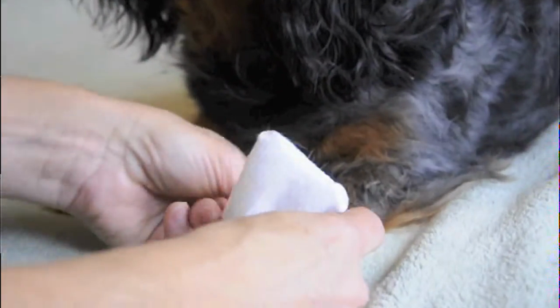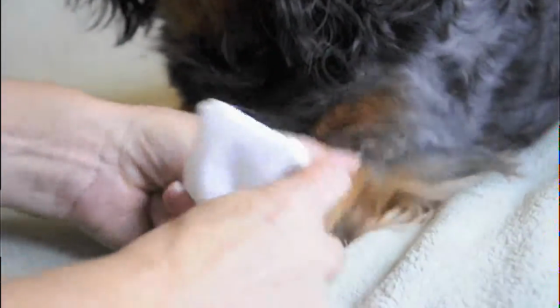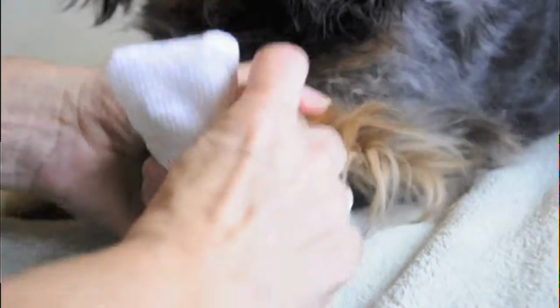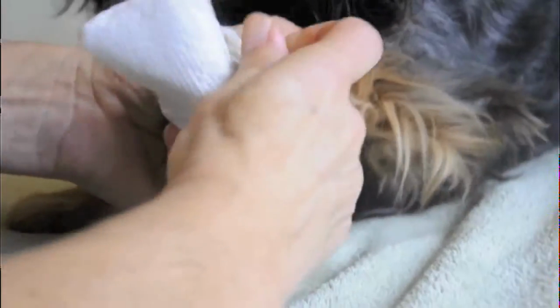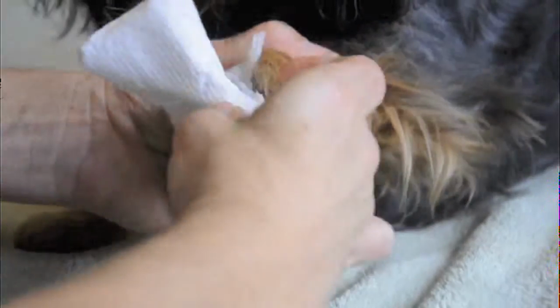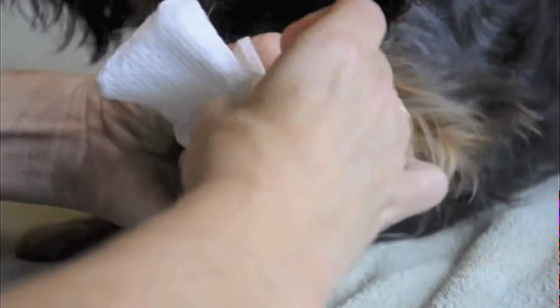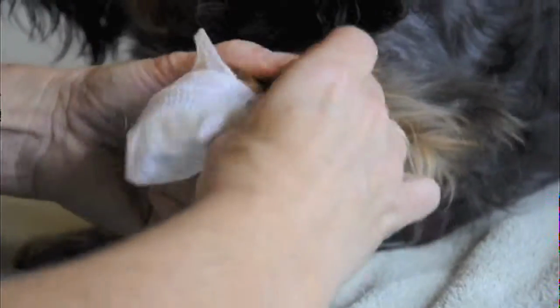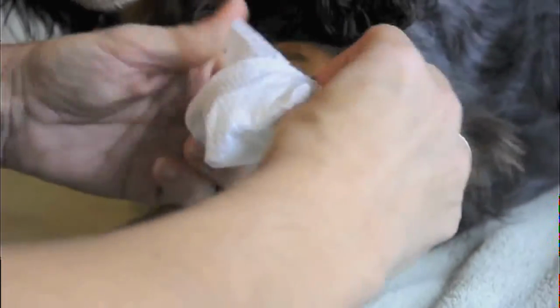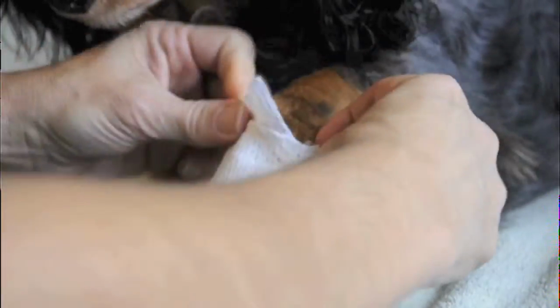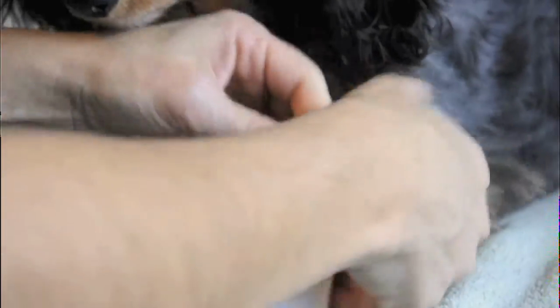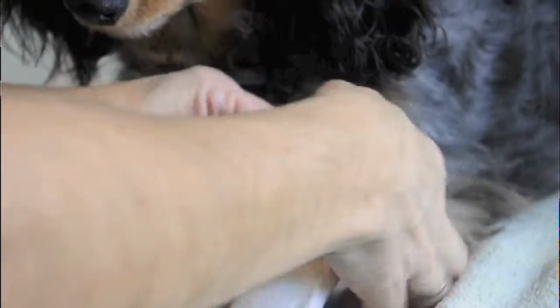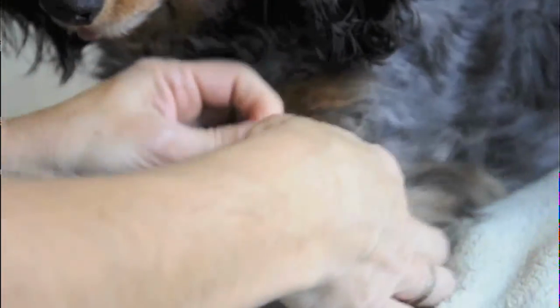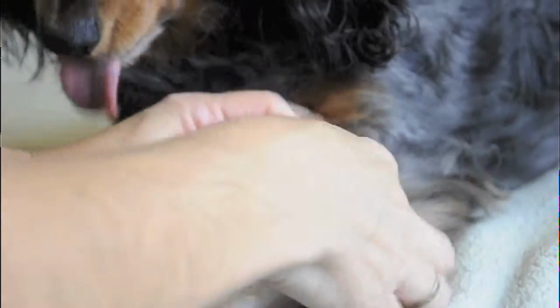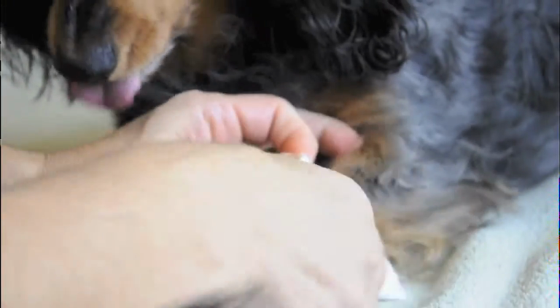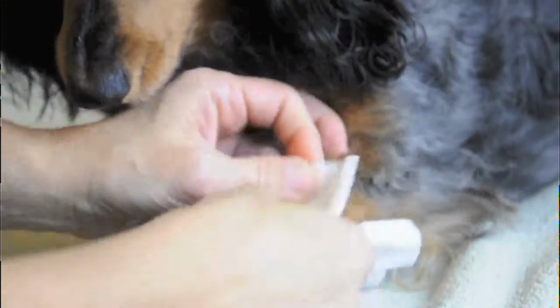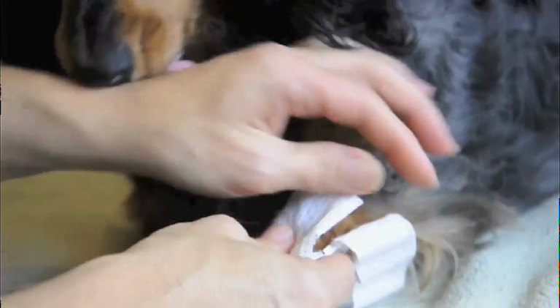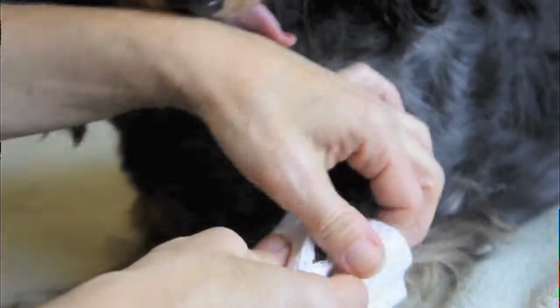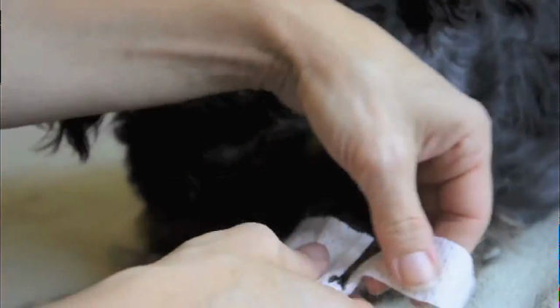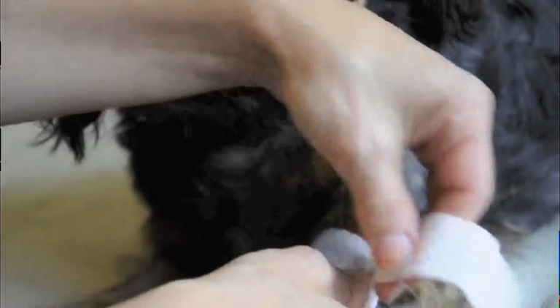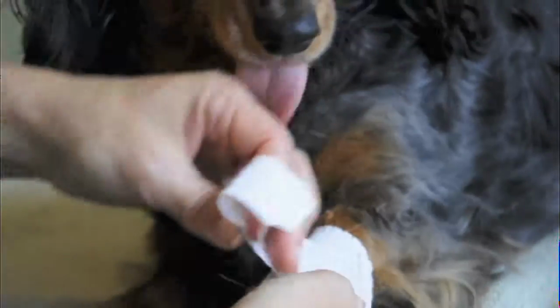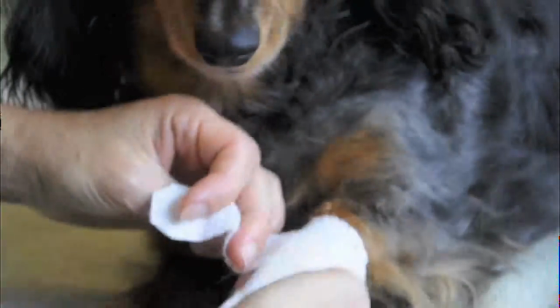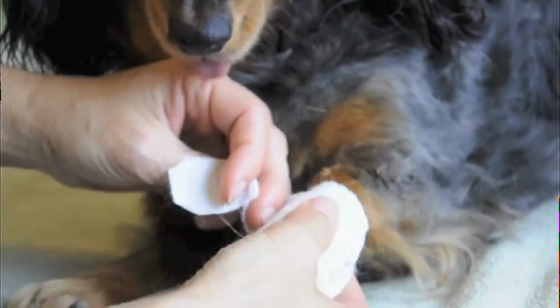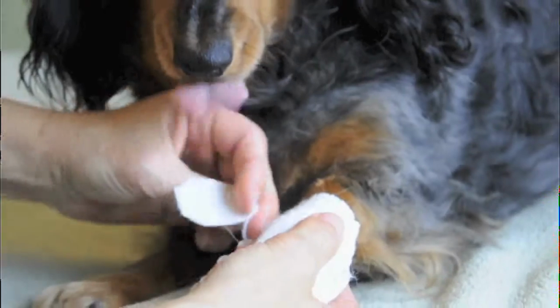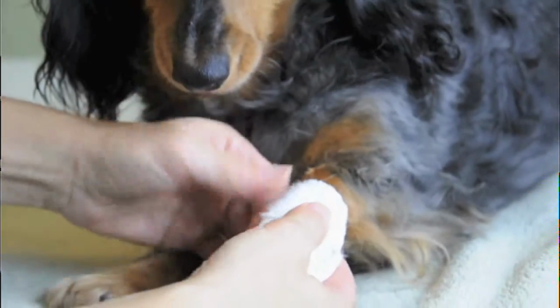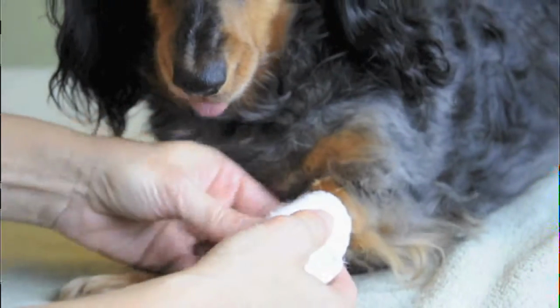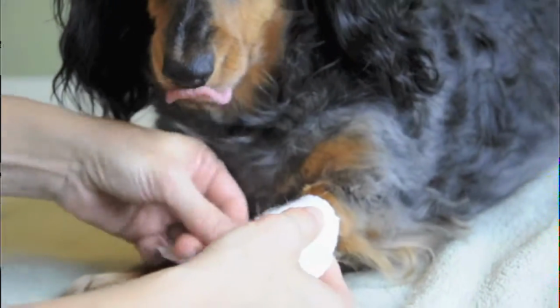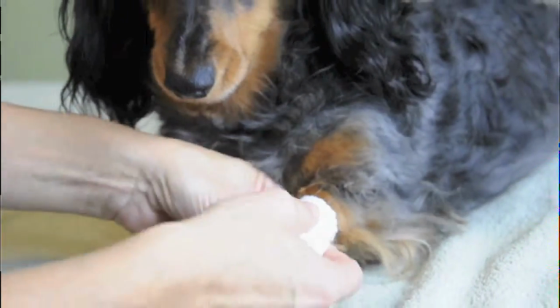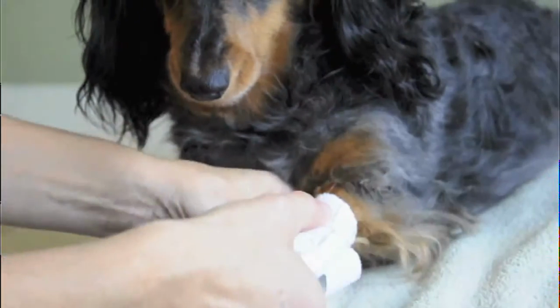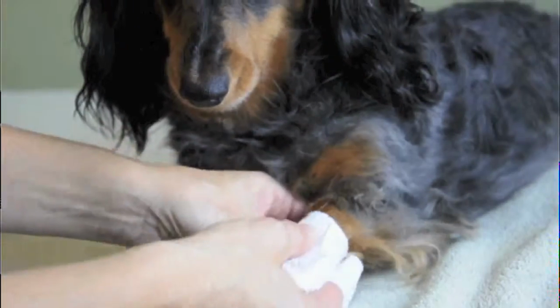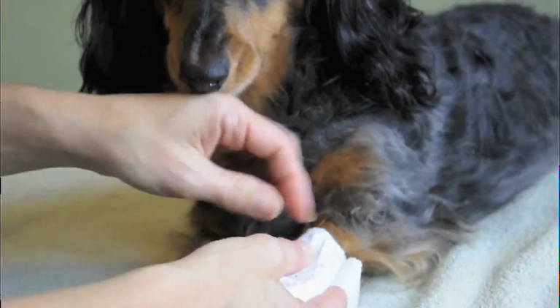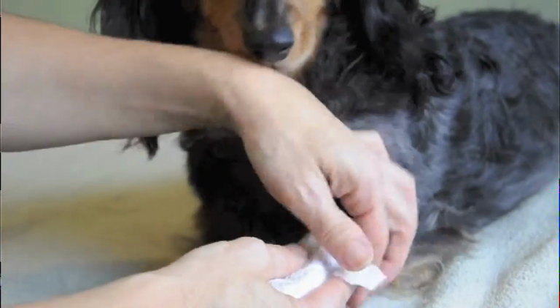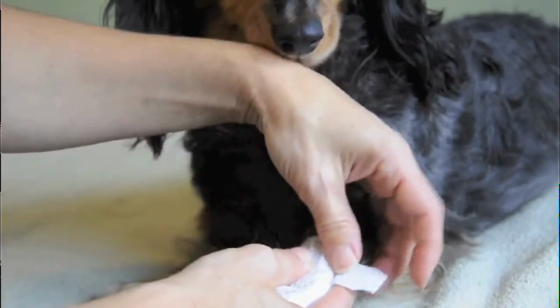For paw injuries or sores, Pawflex has designed the mediment. The Pawflex mediment easily slips over your dog's paw and secures with a non-slip strap.